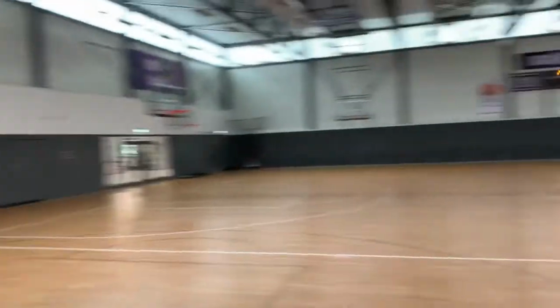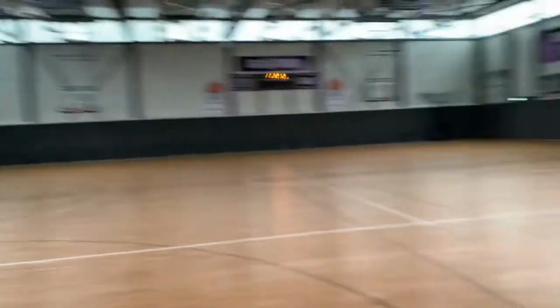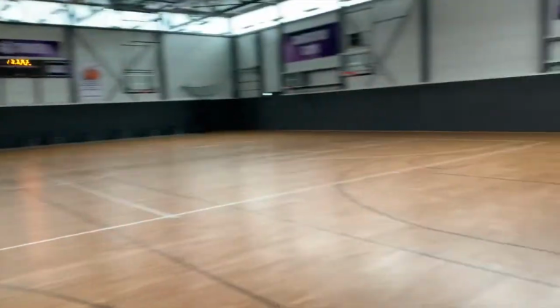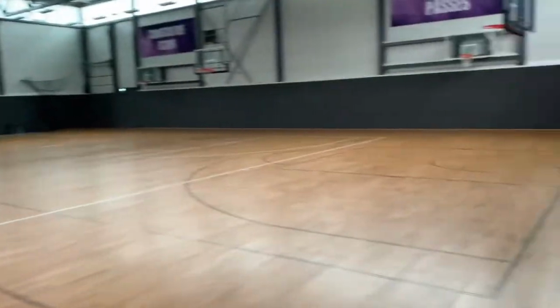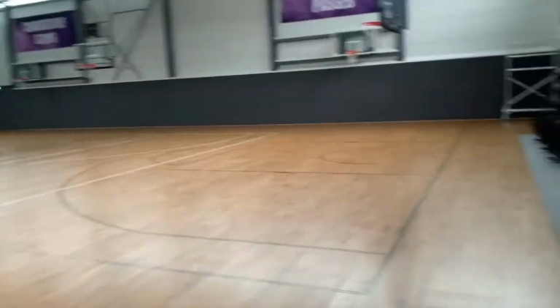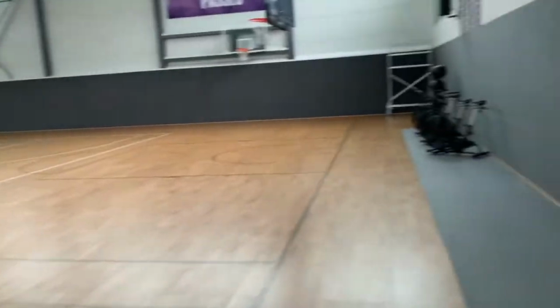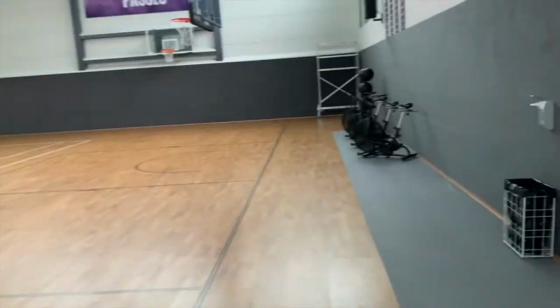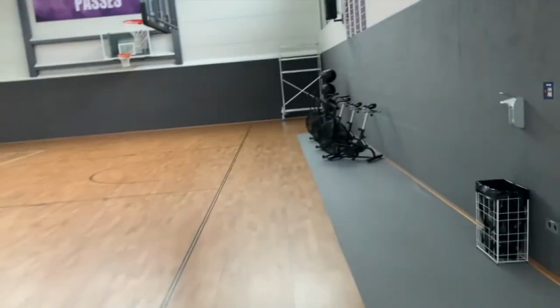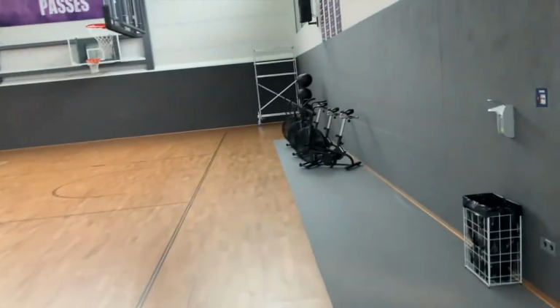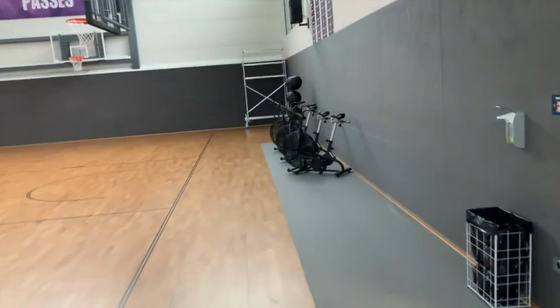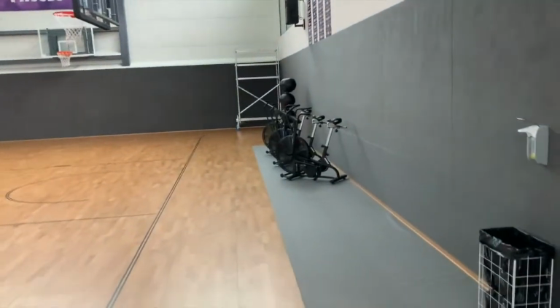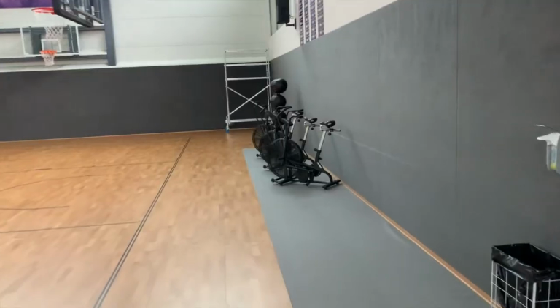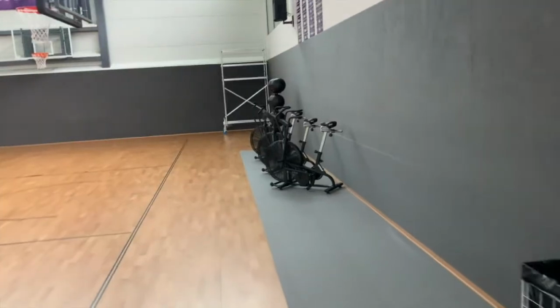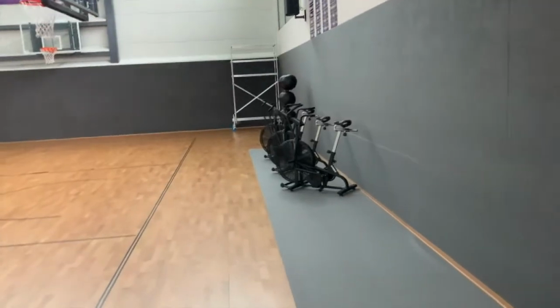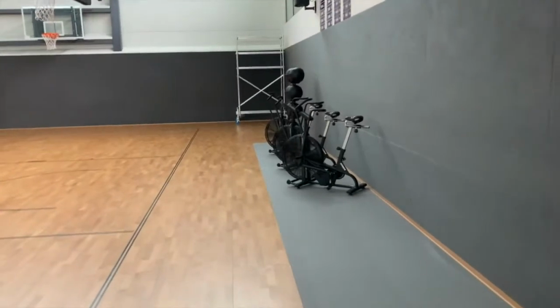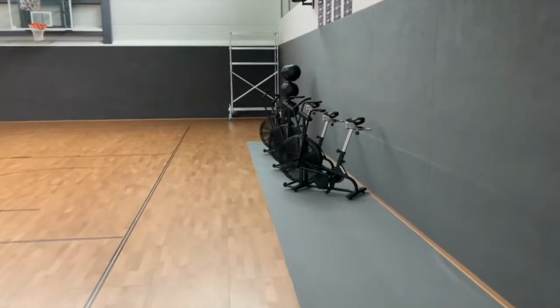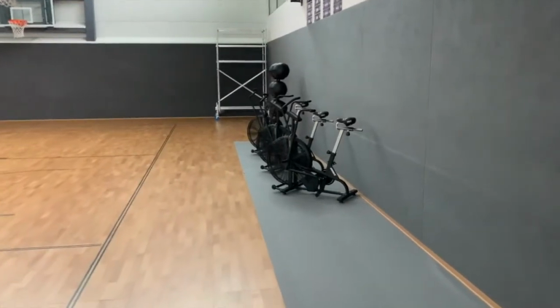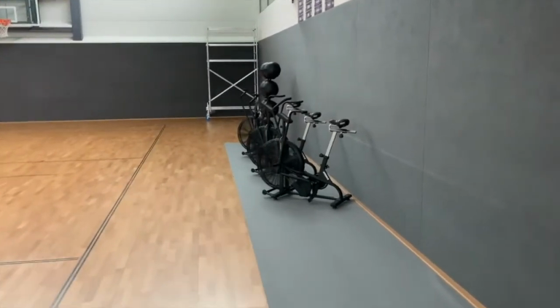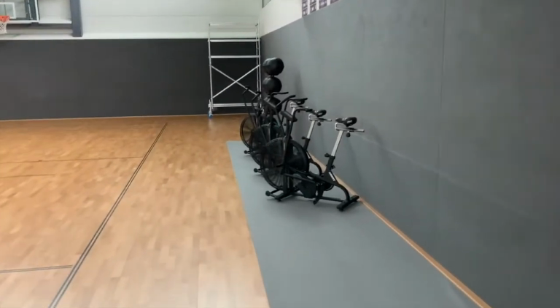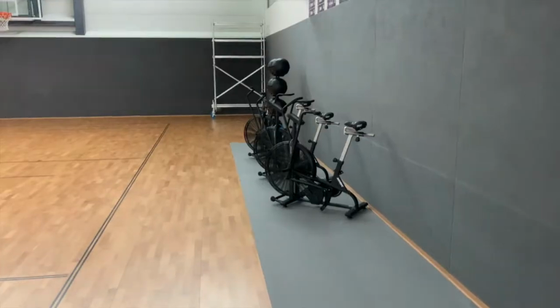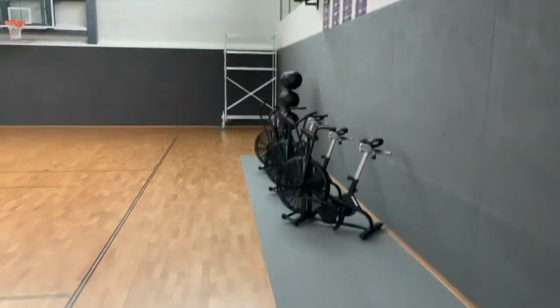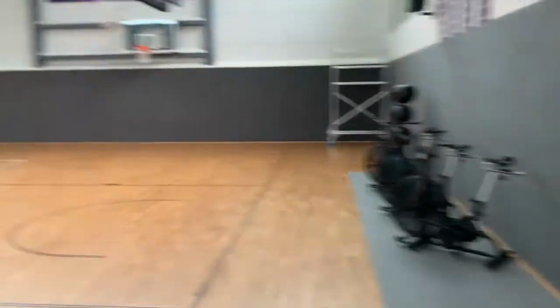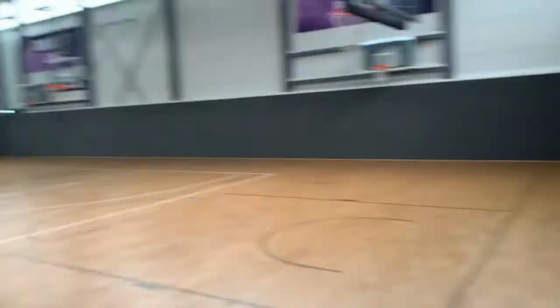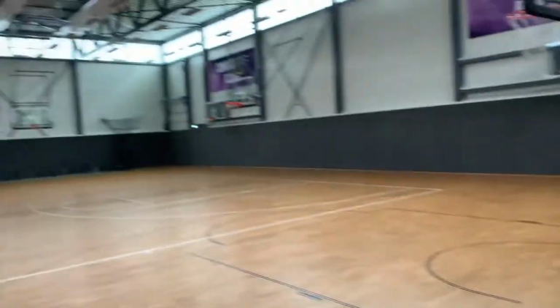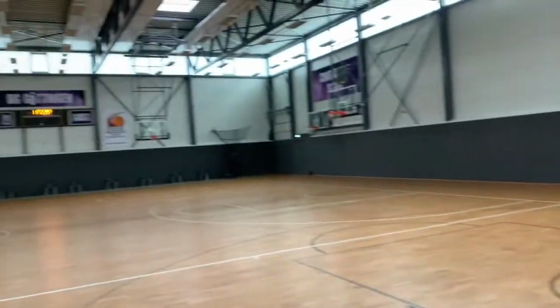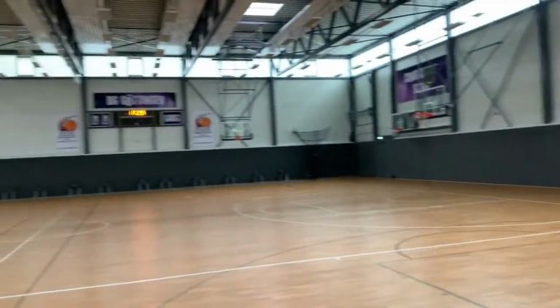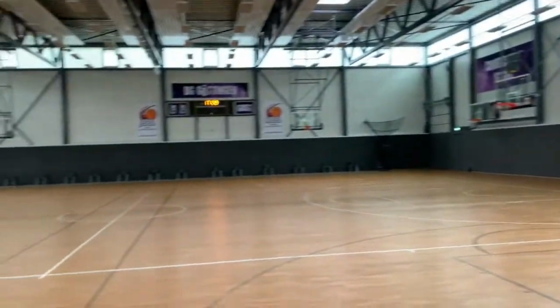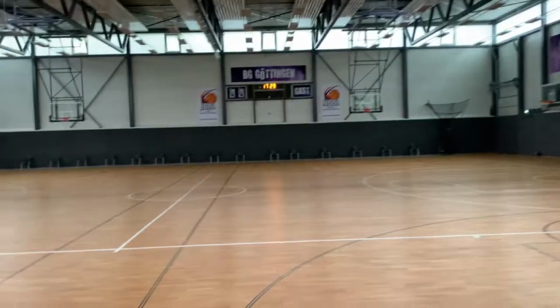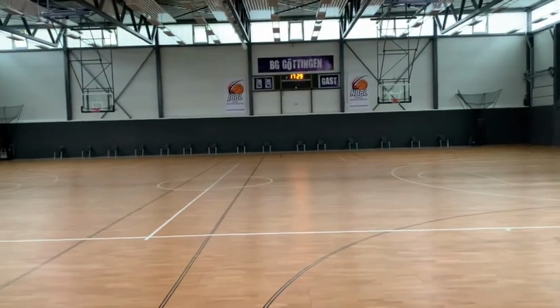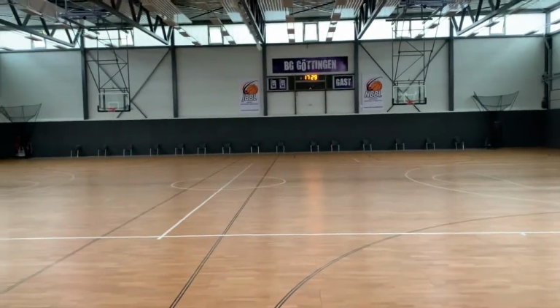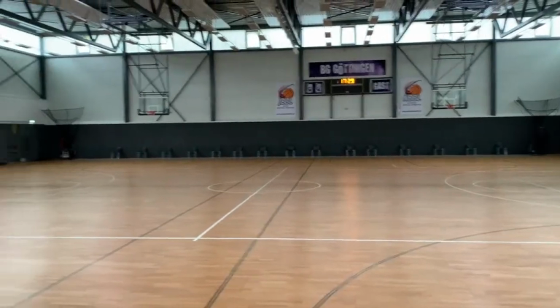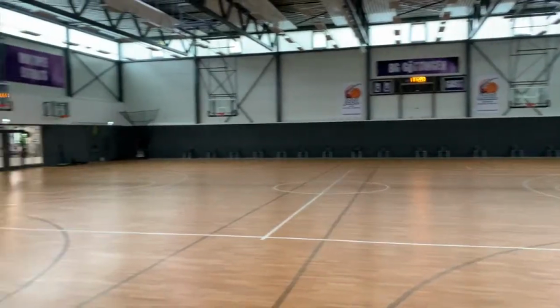We also got the assault bikes over here for conditioning. Yeah, very, very, very nice facility — very, very nice.